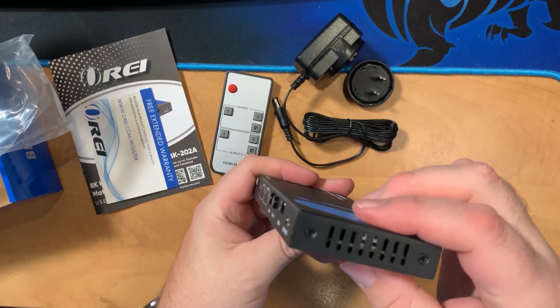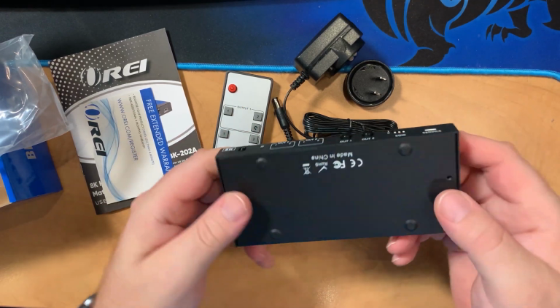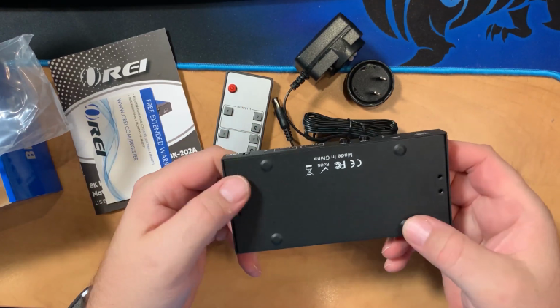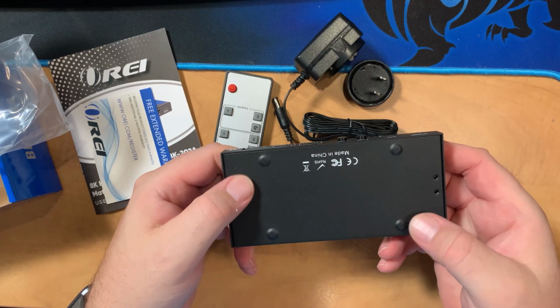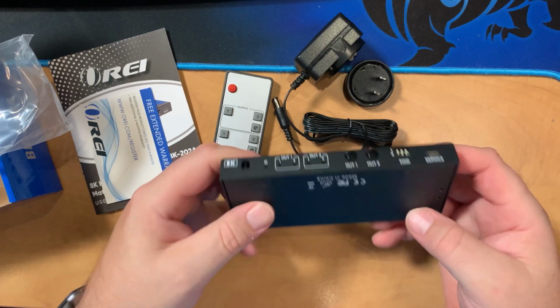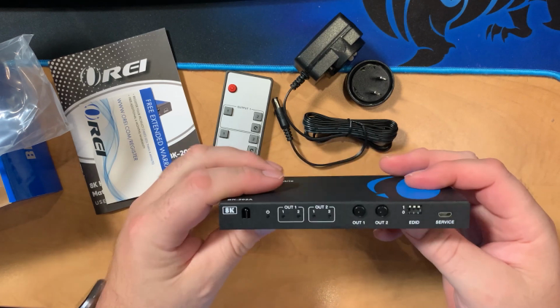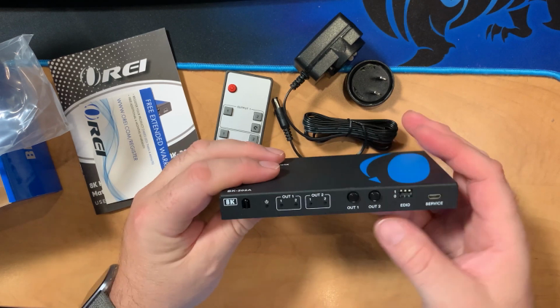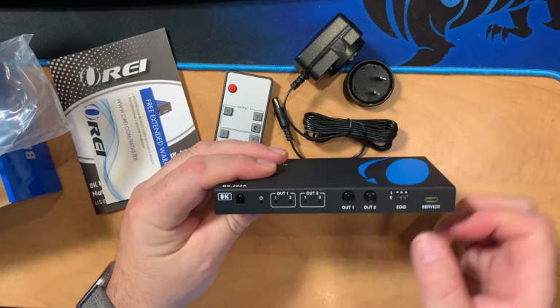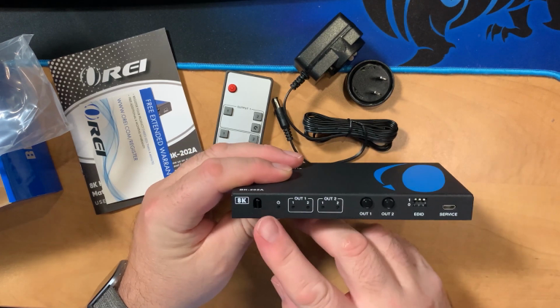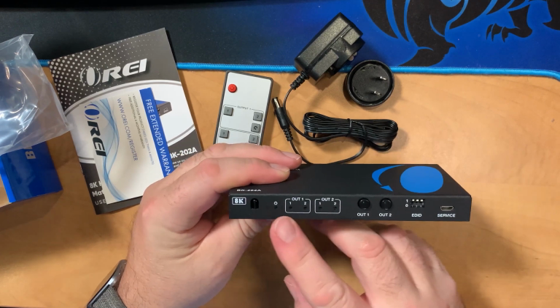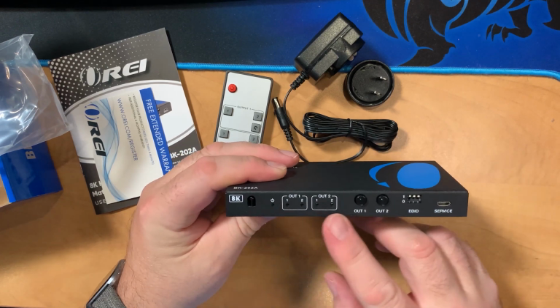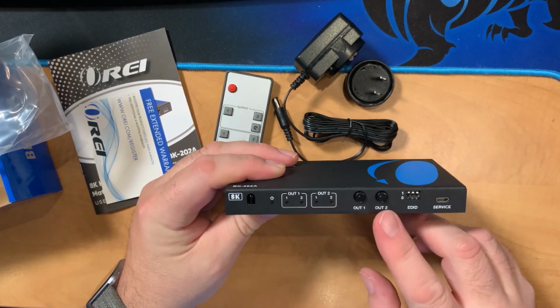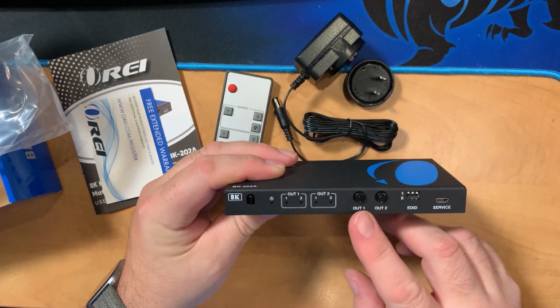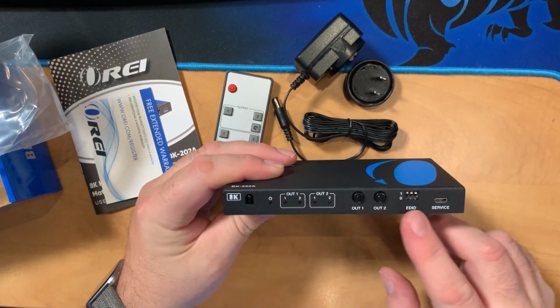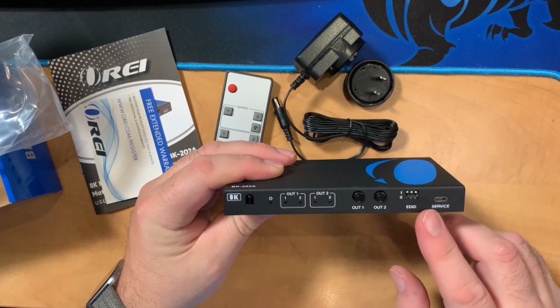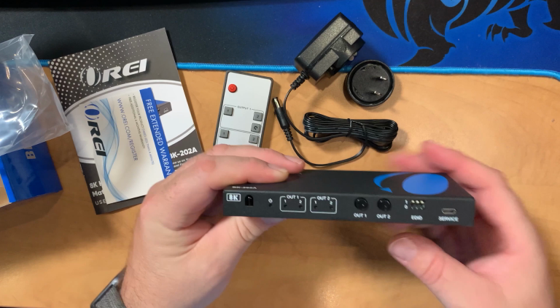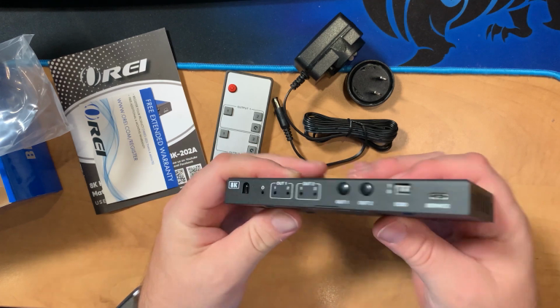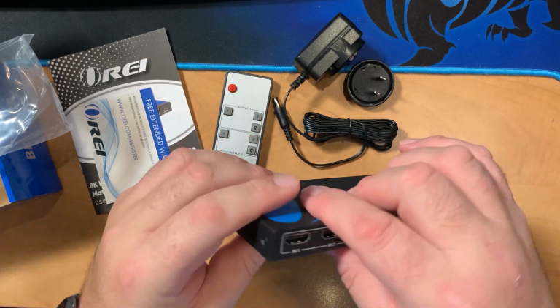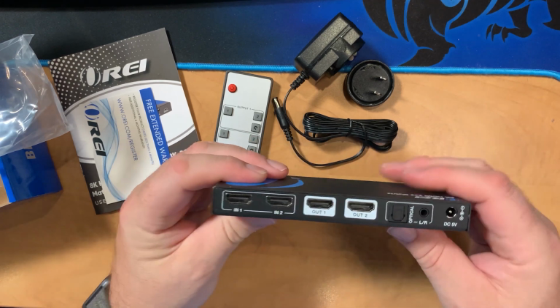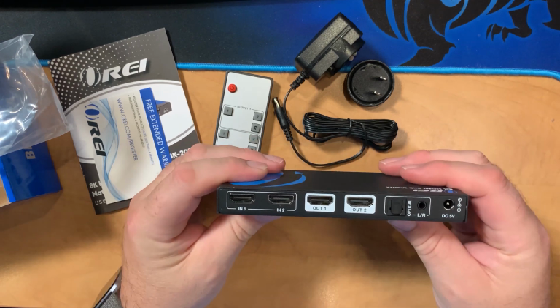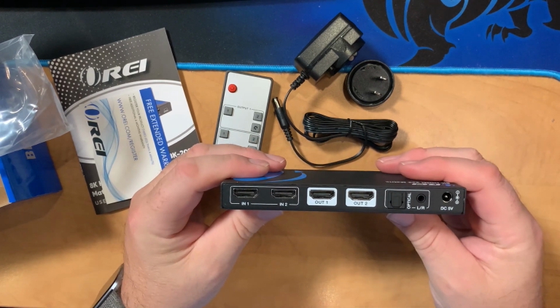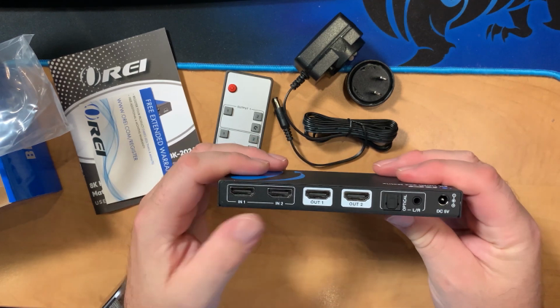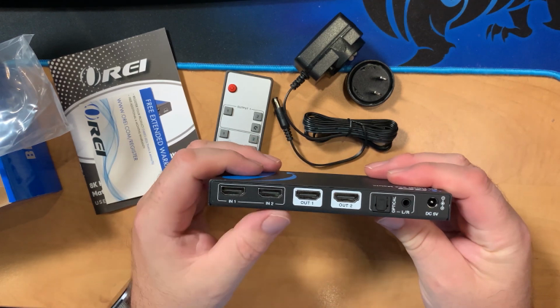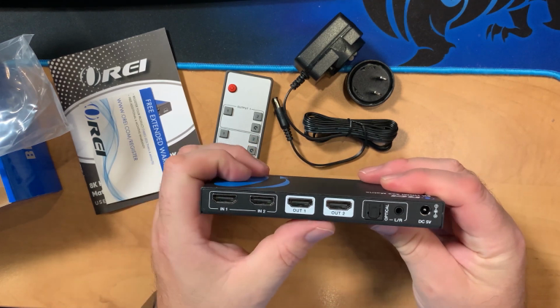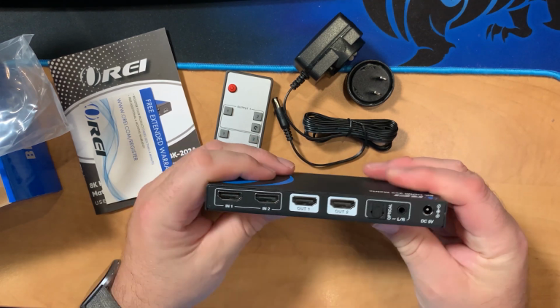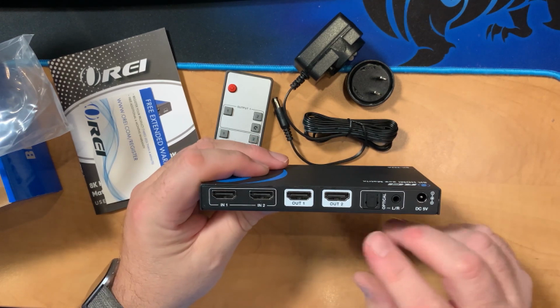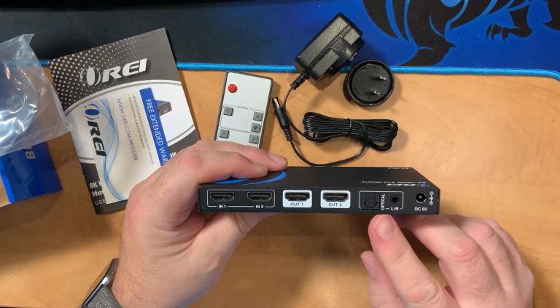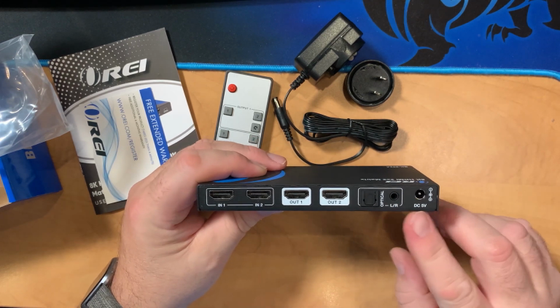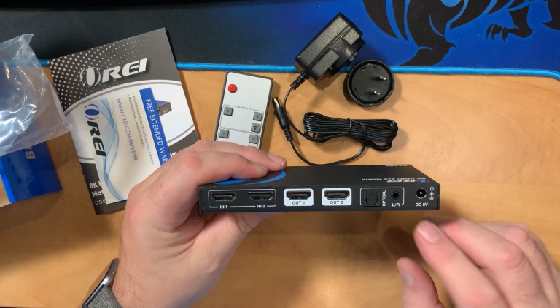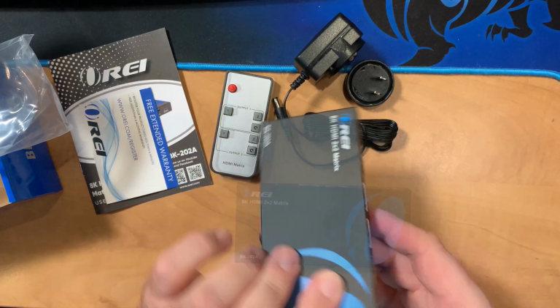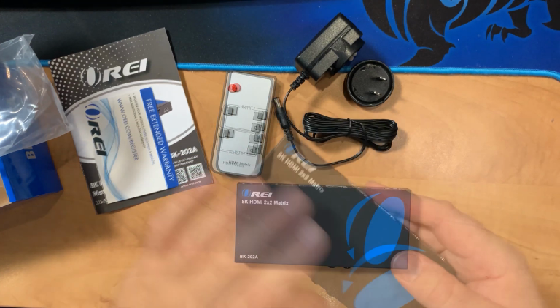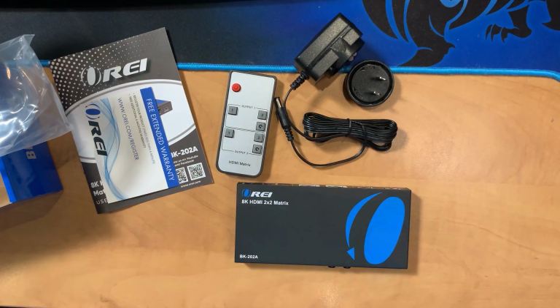On the front we have indicators for both outputs, as well as switches. We have an EDID control and a service port. On the back, two ins and two outs, as well as optical and analog audio extraction, with the power source.